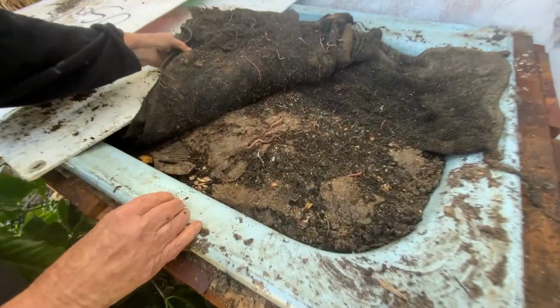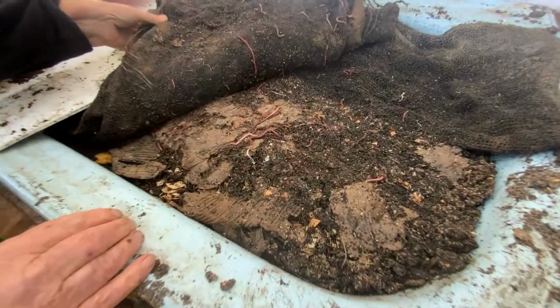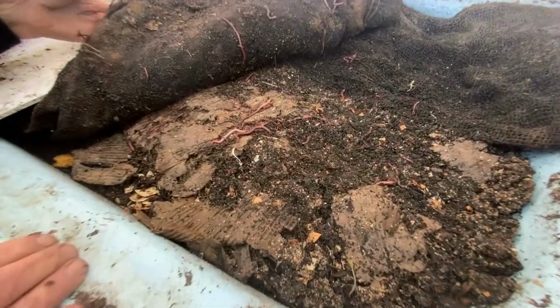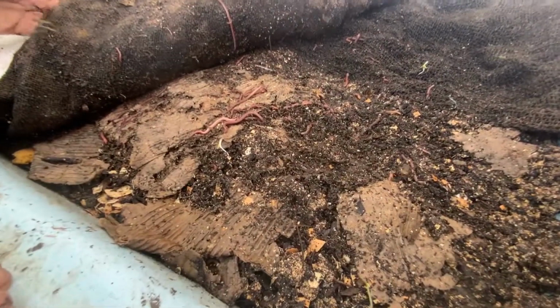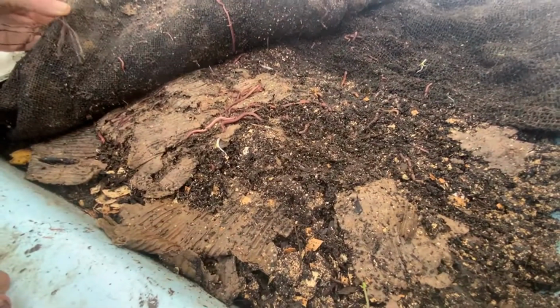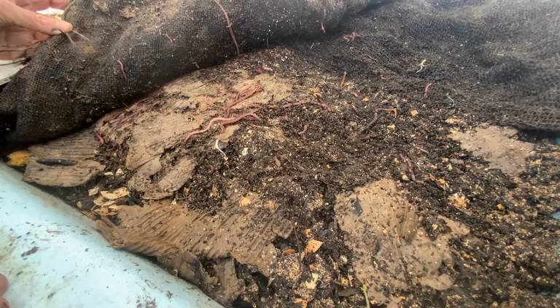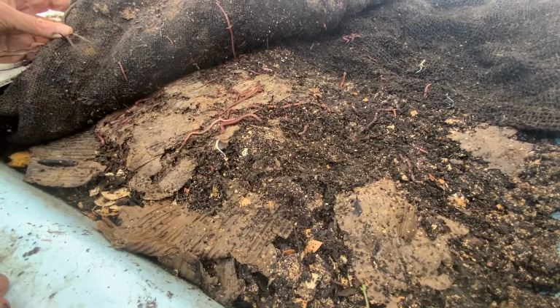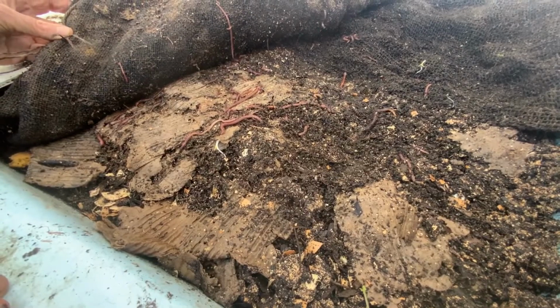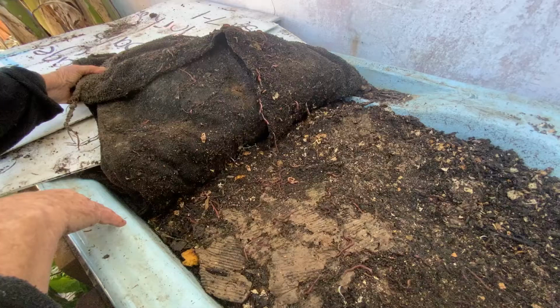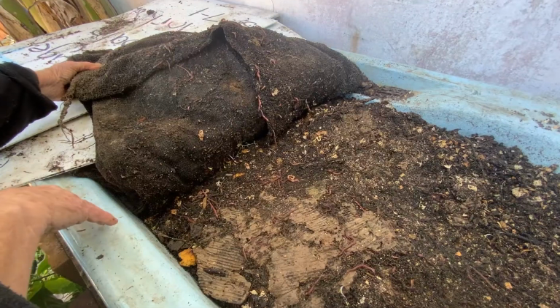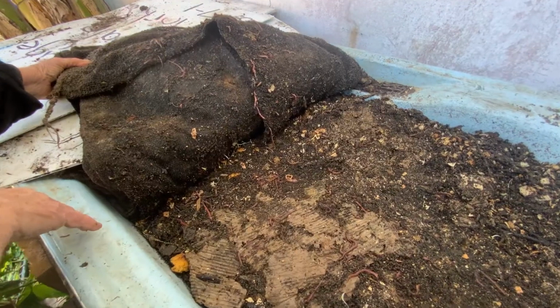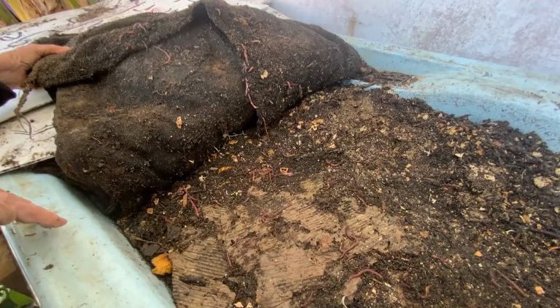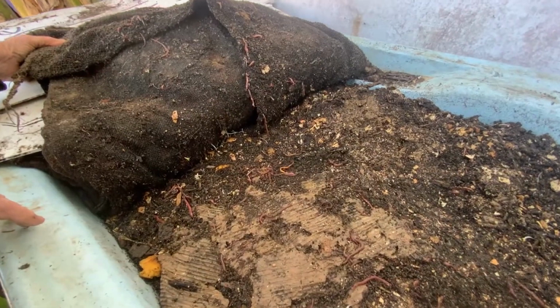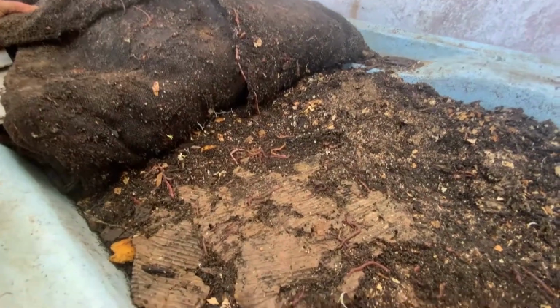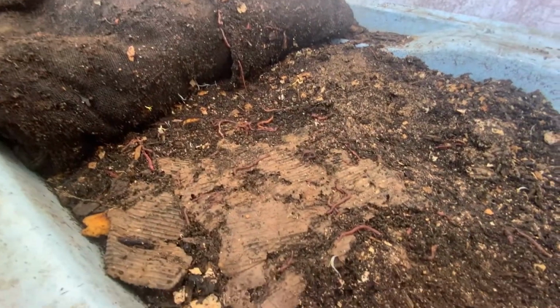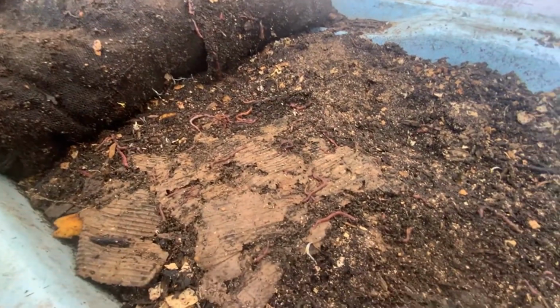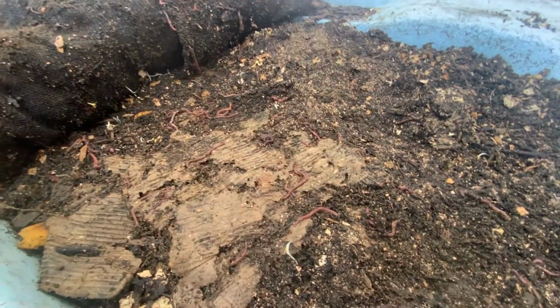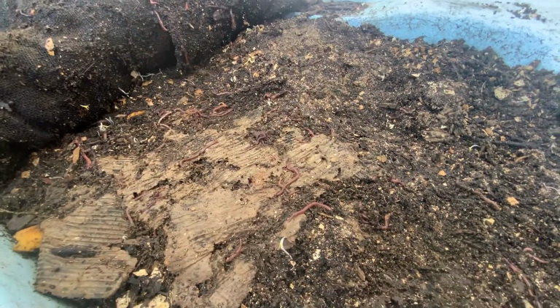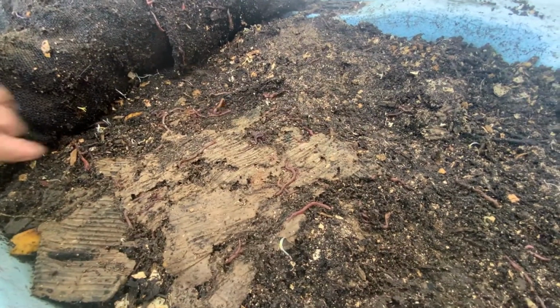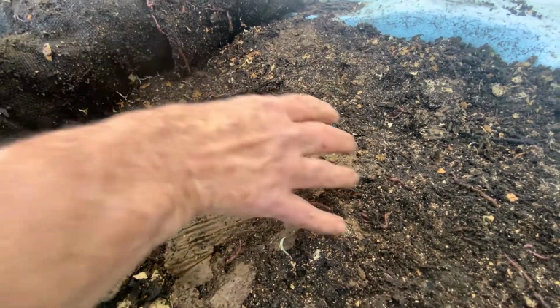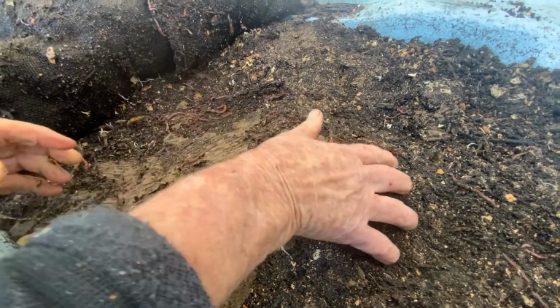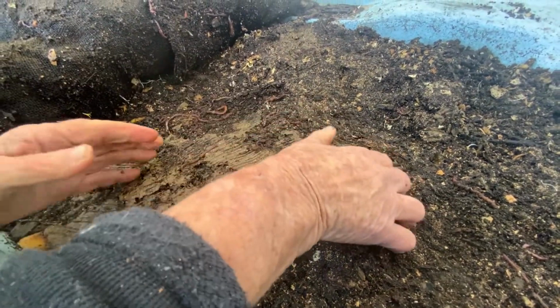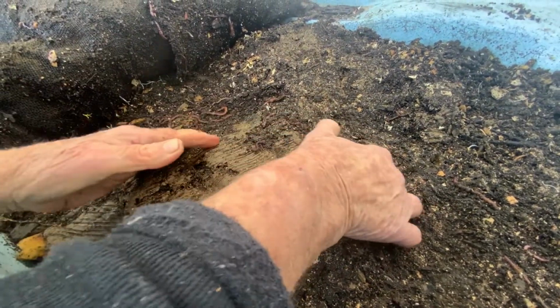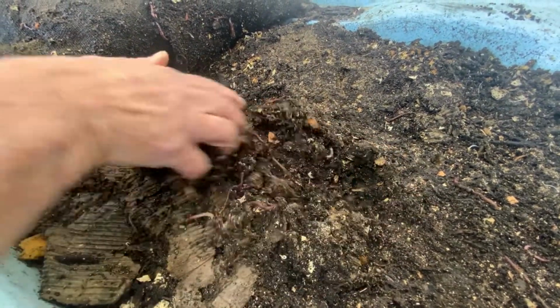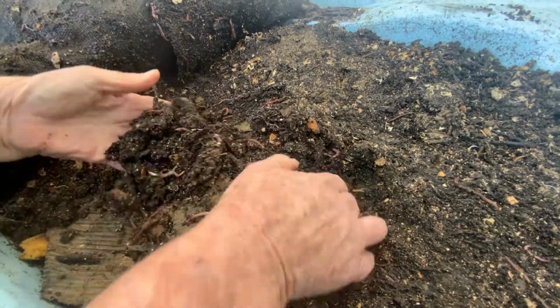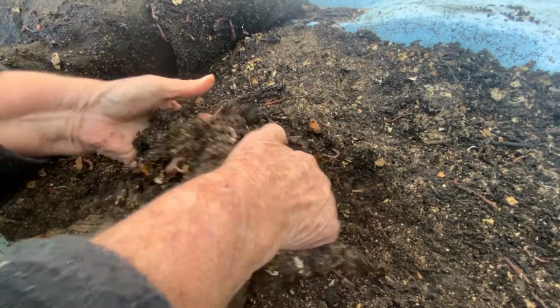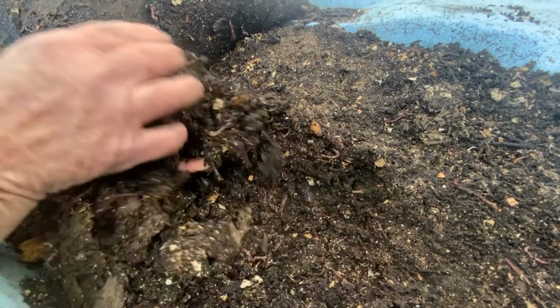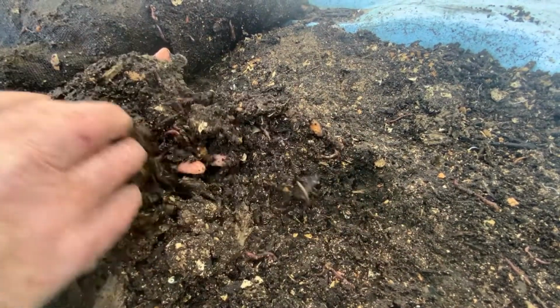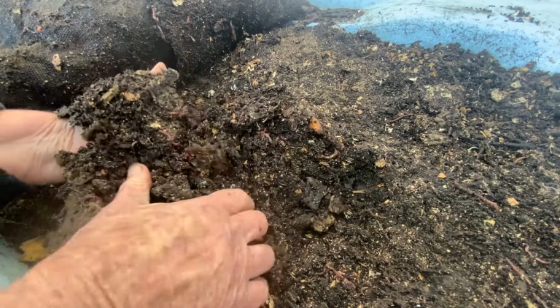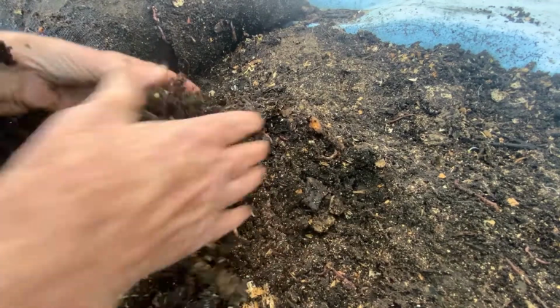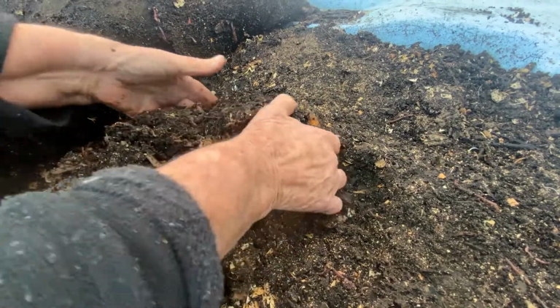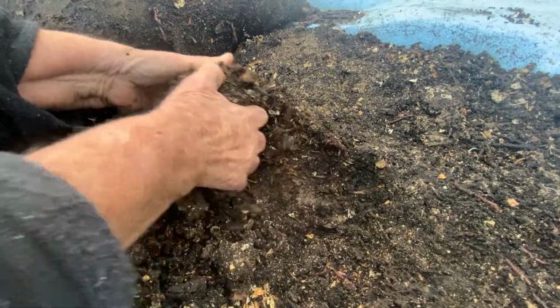When we first started it just a few months ago, we filled it with compost out of the chook pen as bedding with some shredded cardboard in it and a few thousand worms. They've bred up really phenomenally in the last few months.